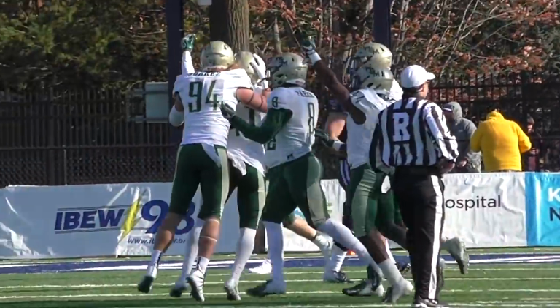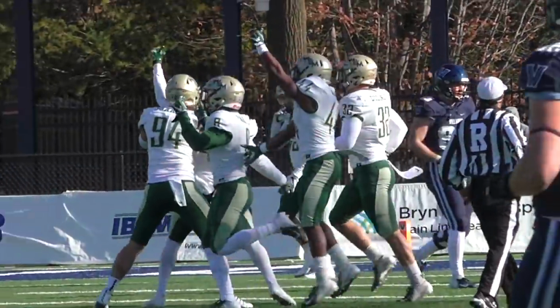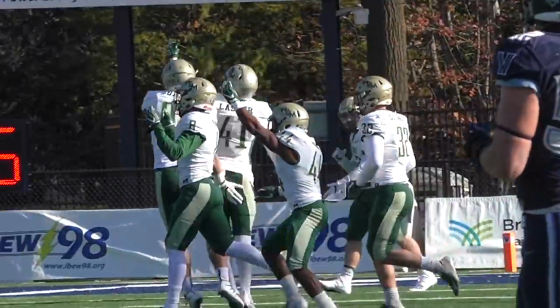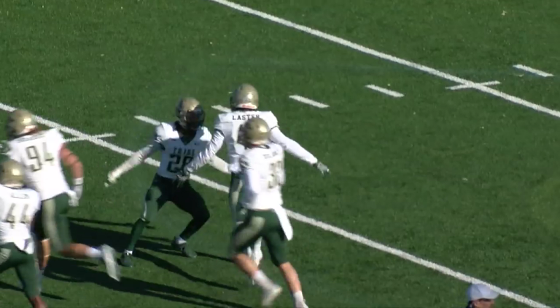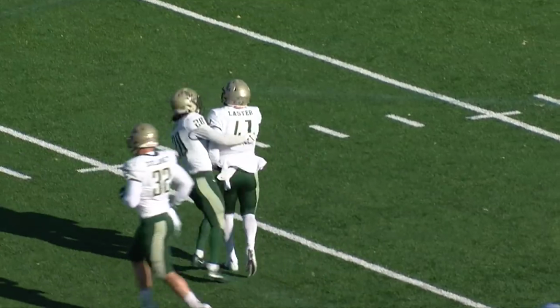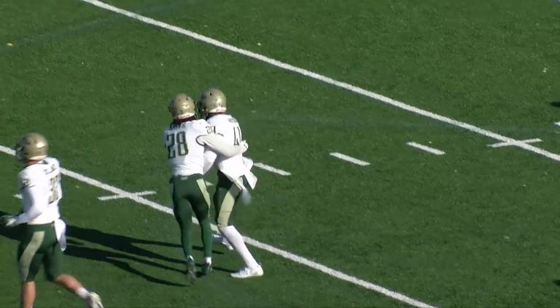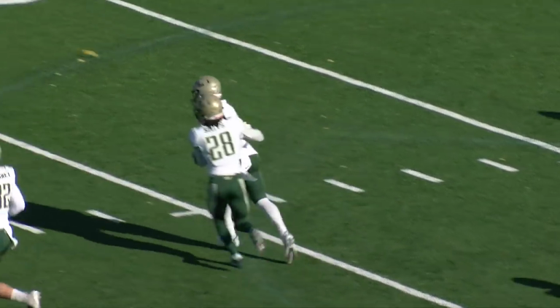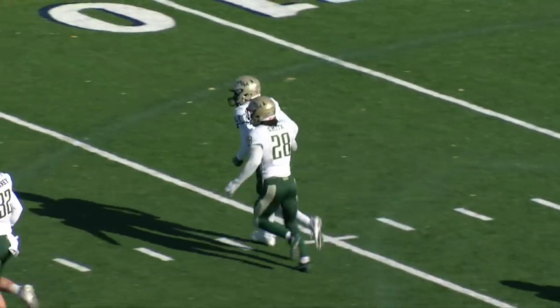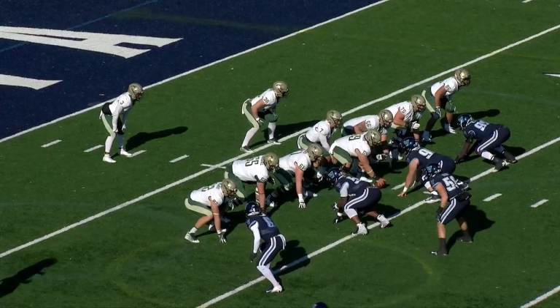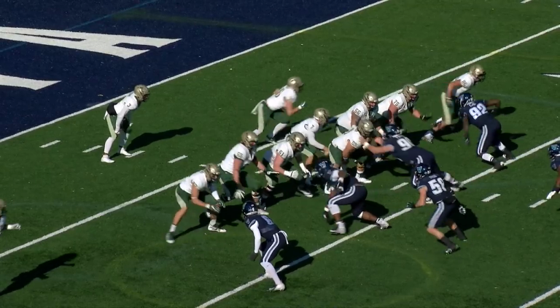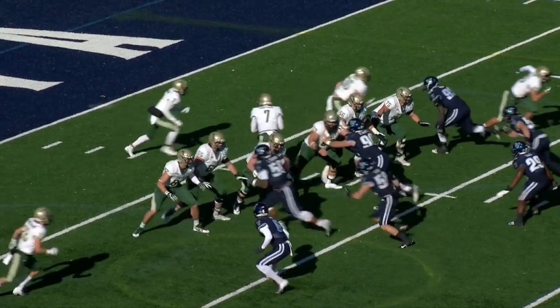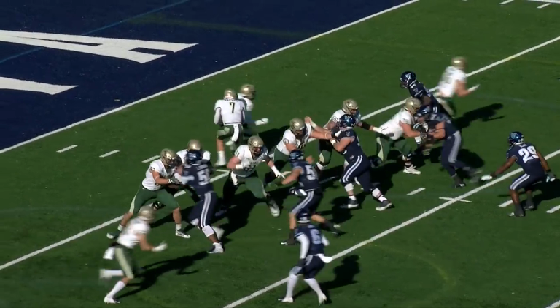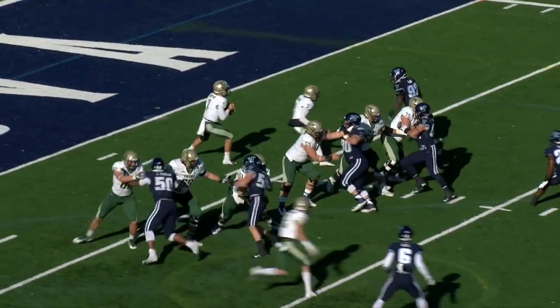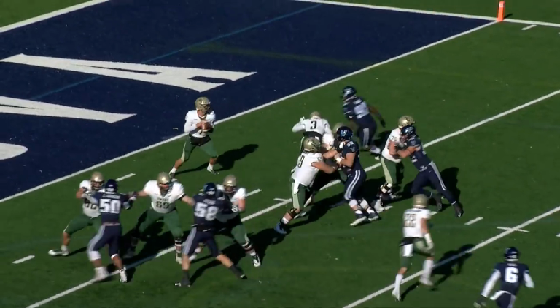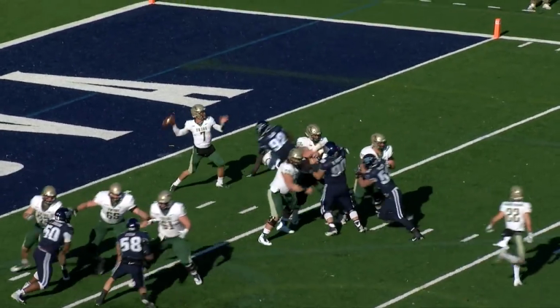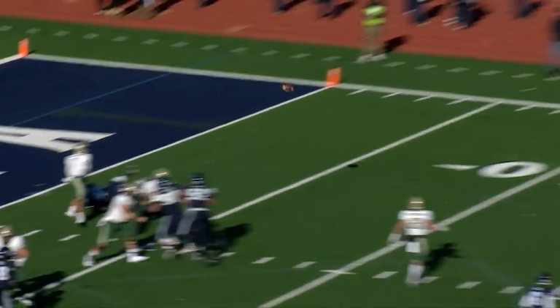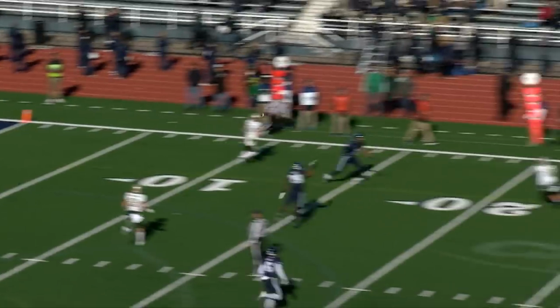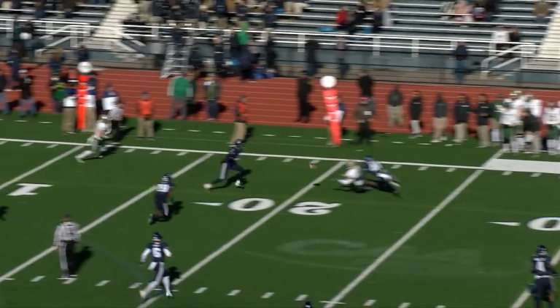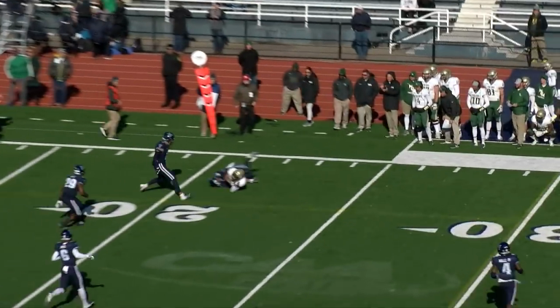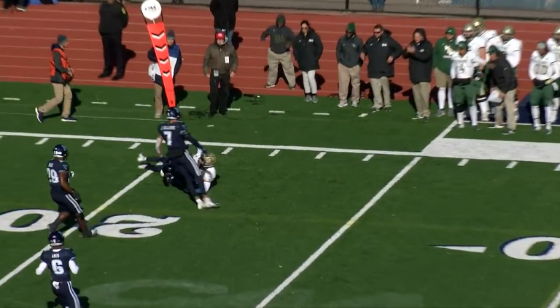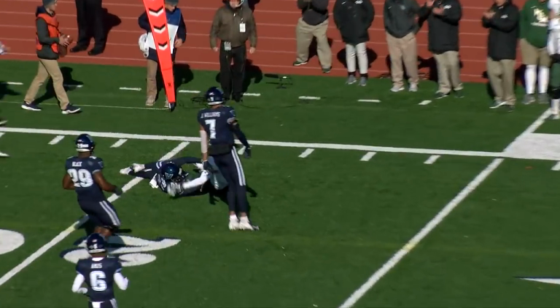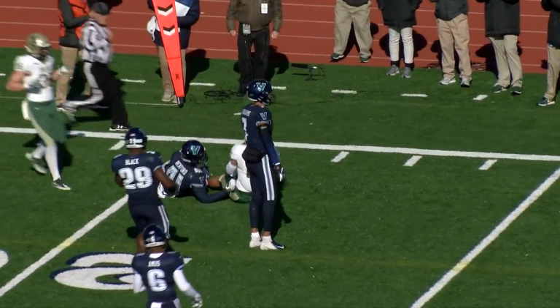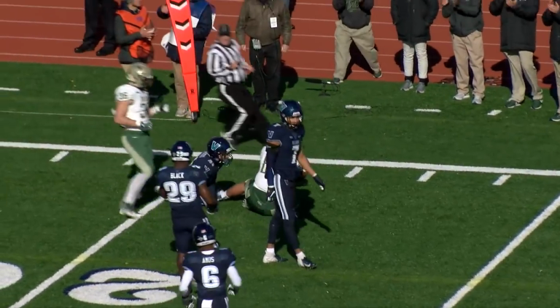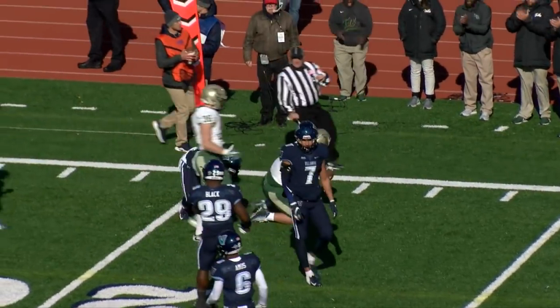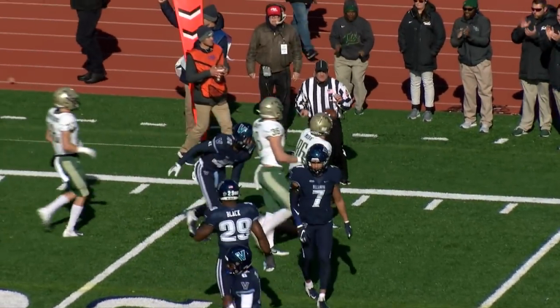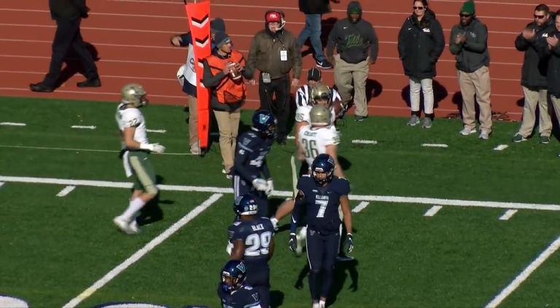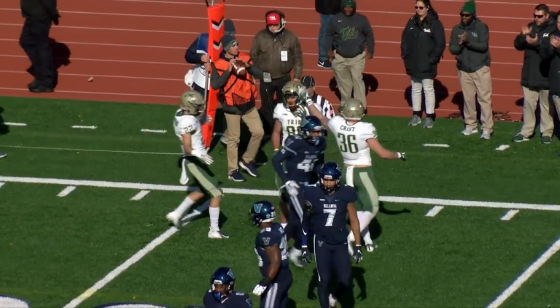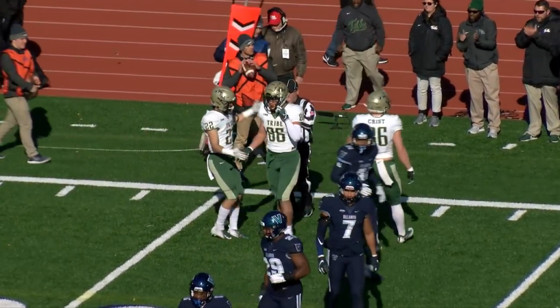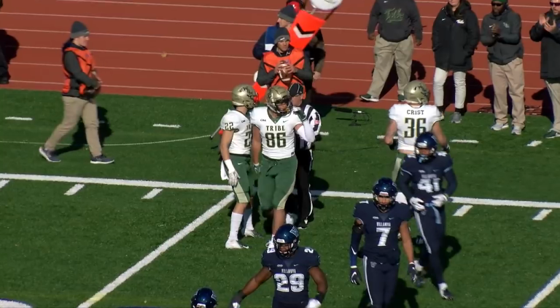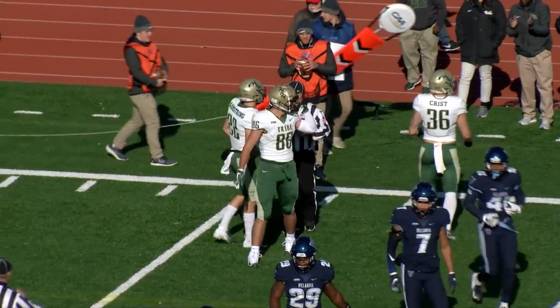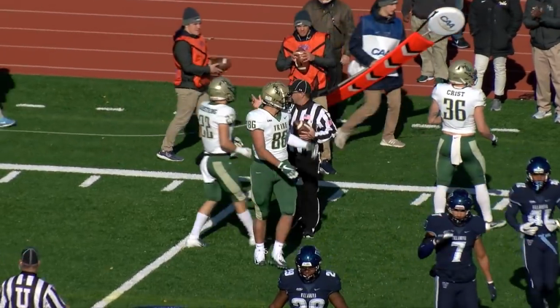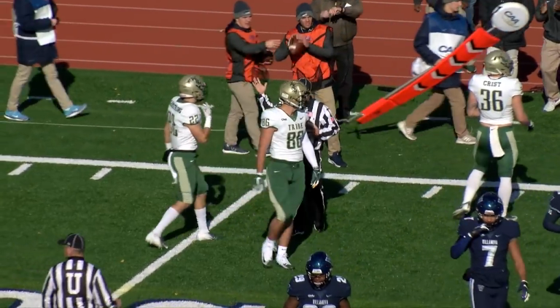Isaiah Laster comes up with the interception. Here's Ted Hefter under center, back to pass the football. A little bit of a play action going down the field right side. It is complete. And that'll get them a first down, first and ten for William & Mary.